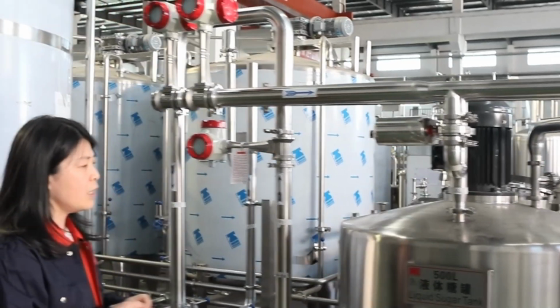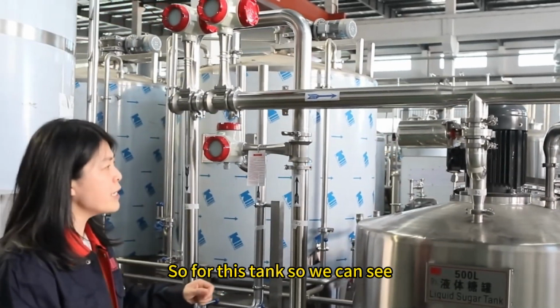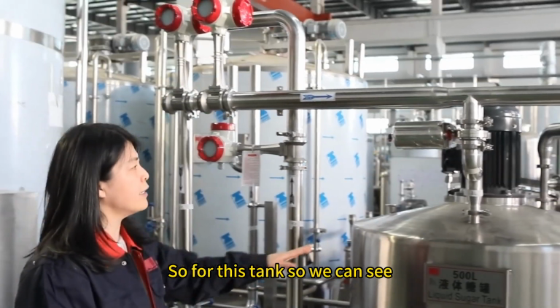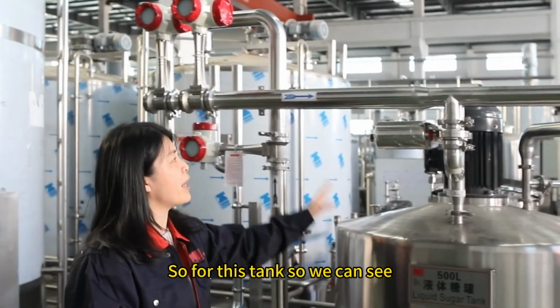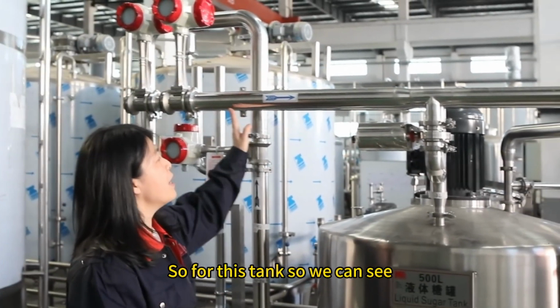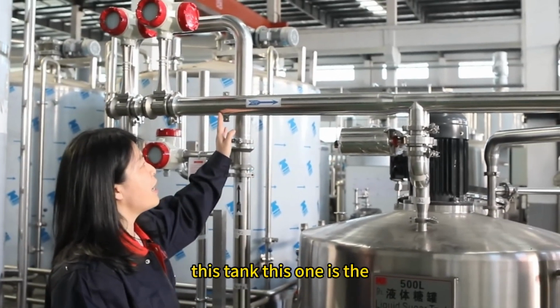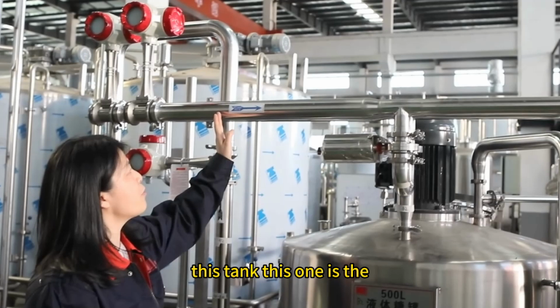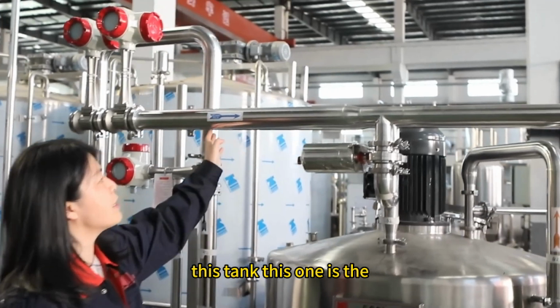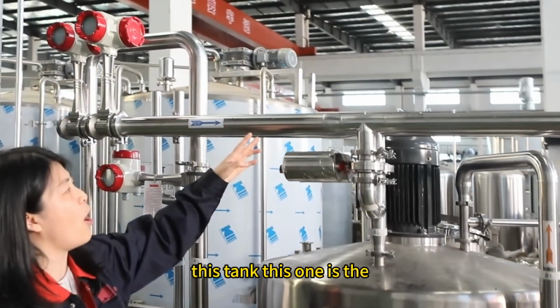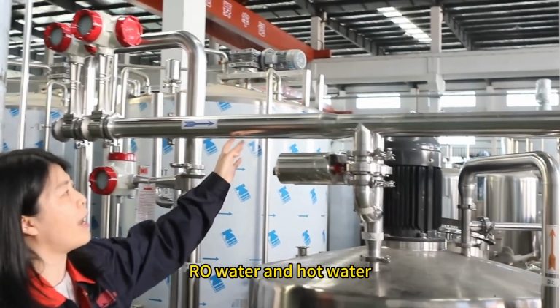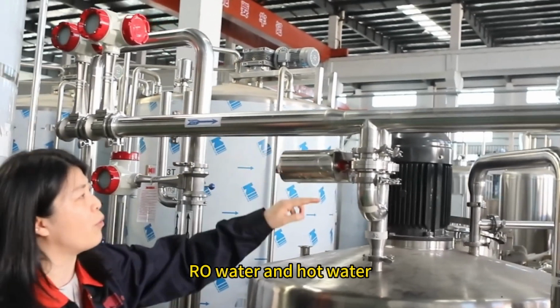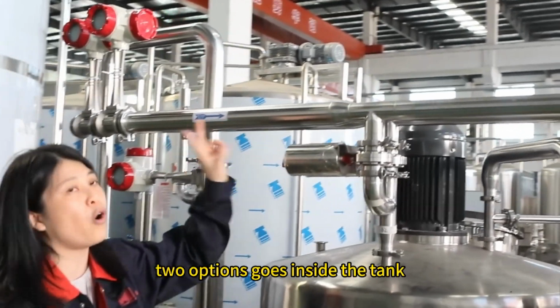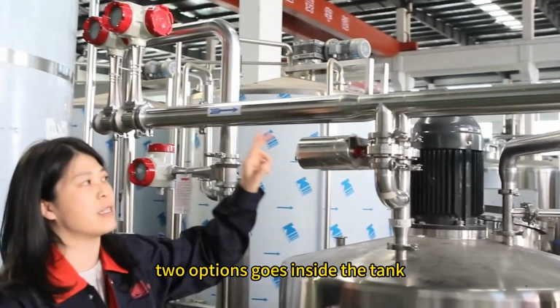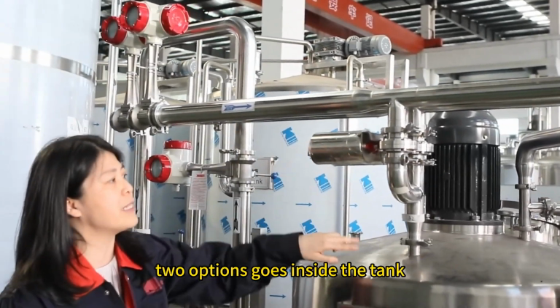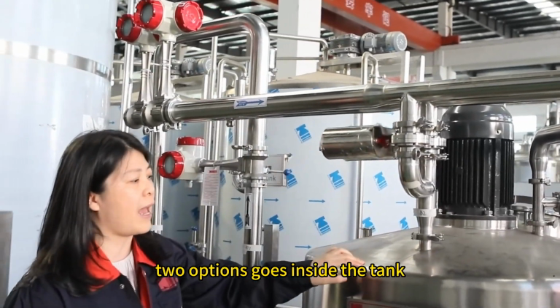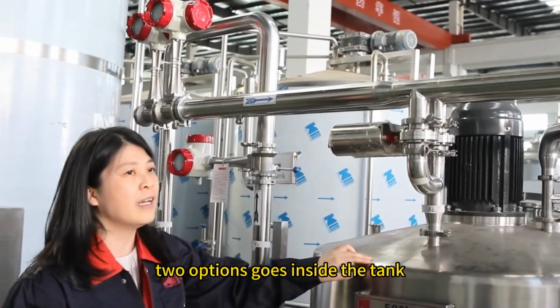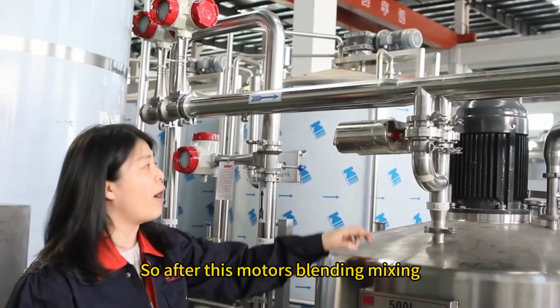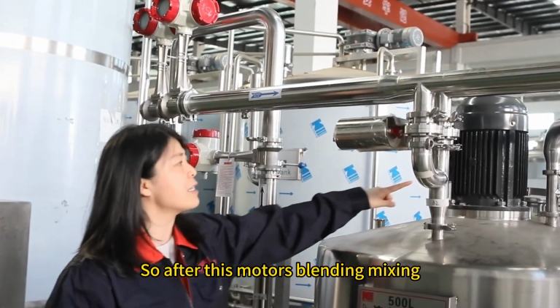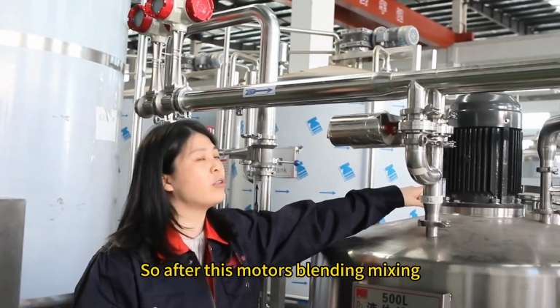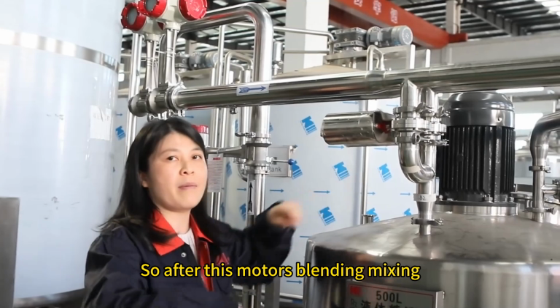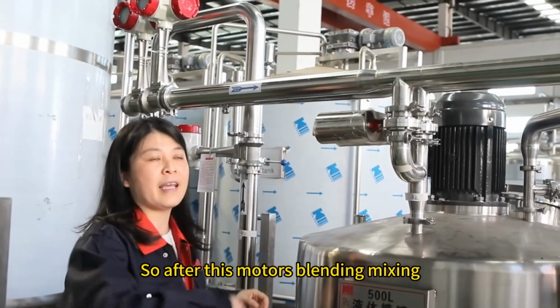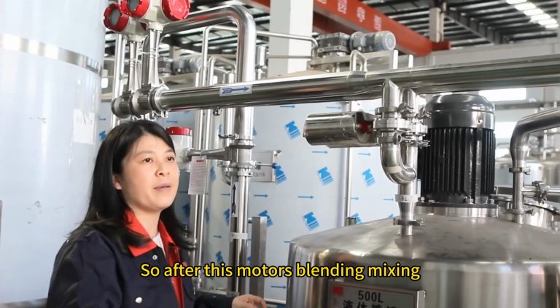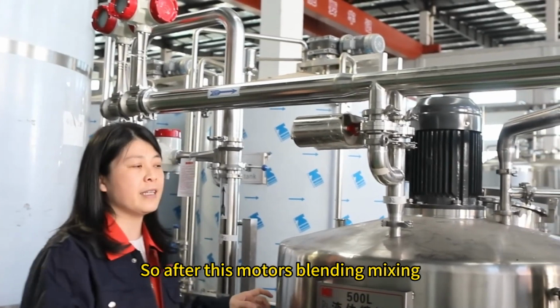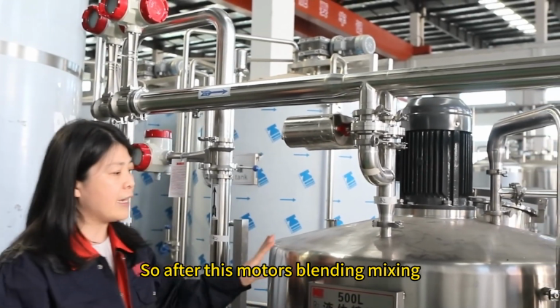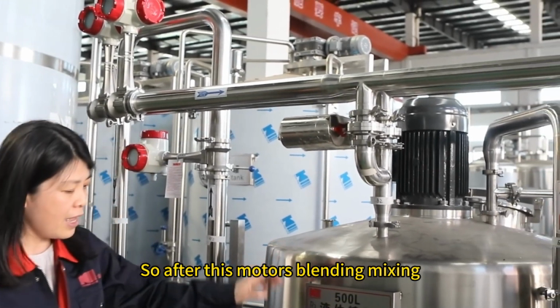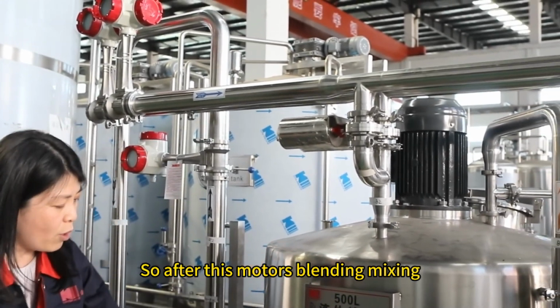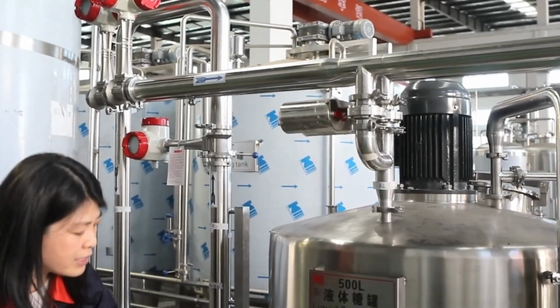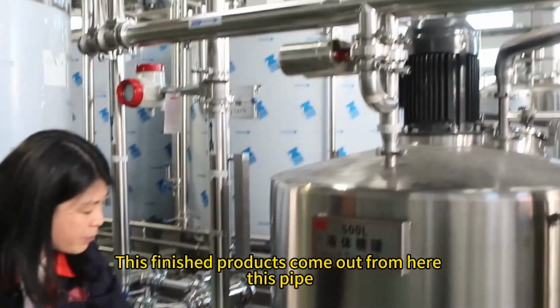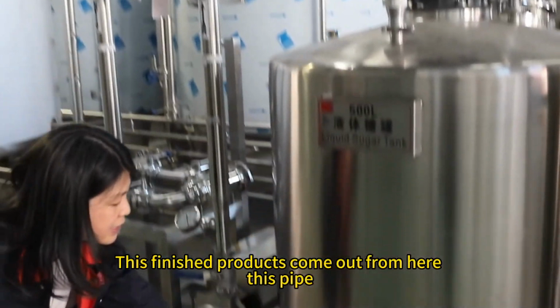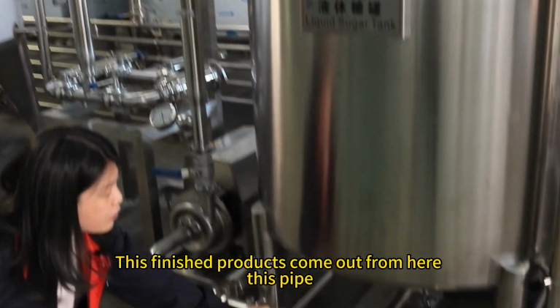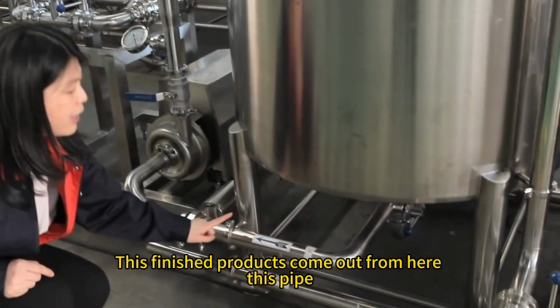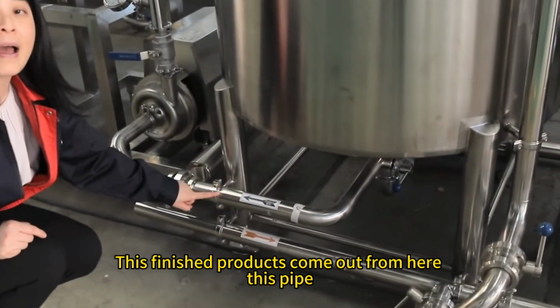For this tank, you can see there are RO water and hot water — two options going inside the tank. After blending and mixing, the finished product comes out from this pipe here.